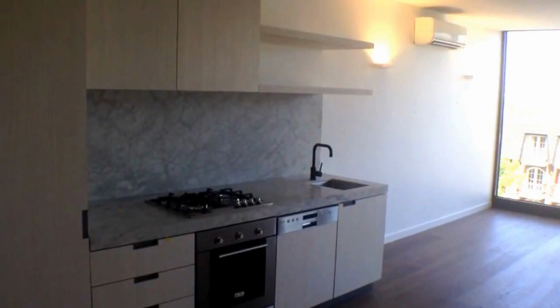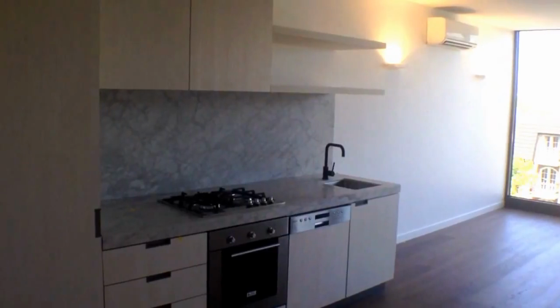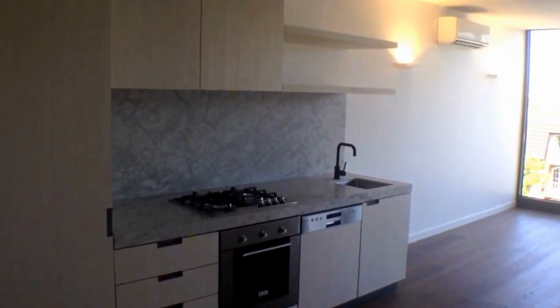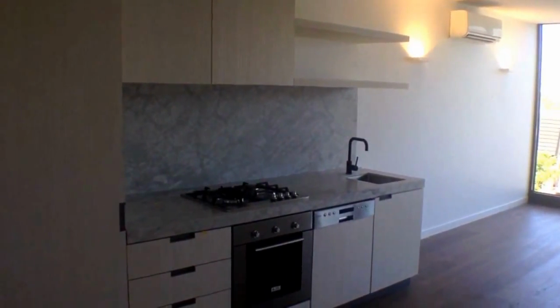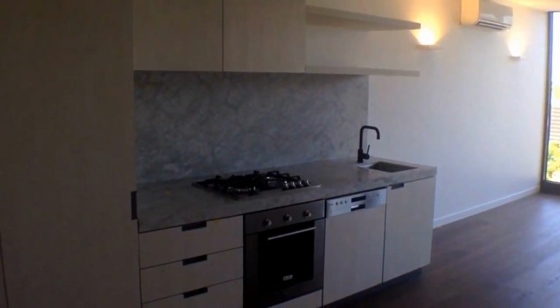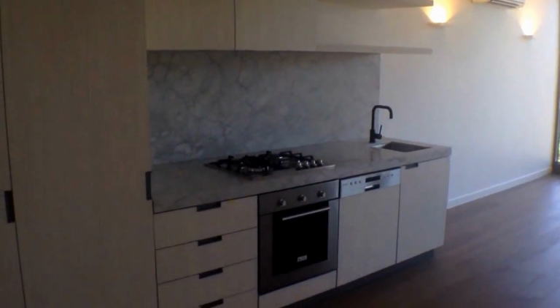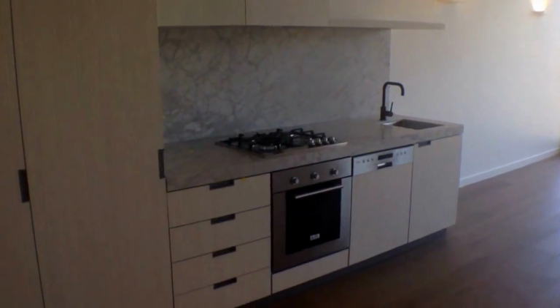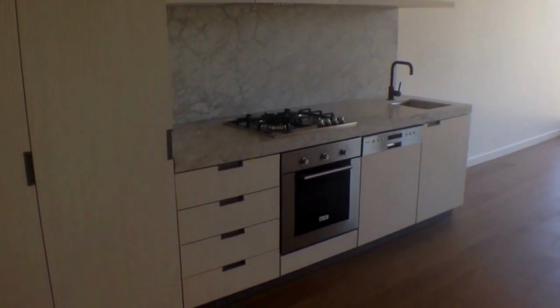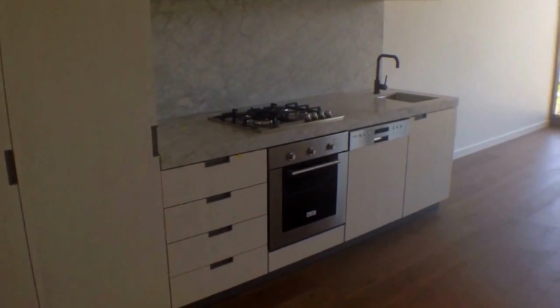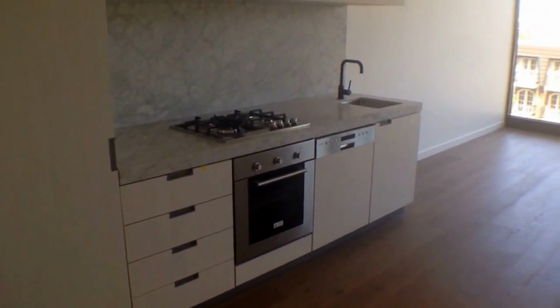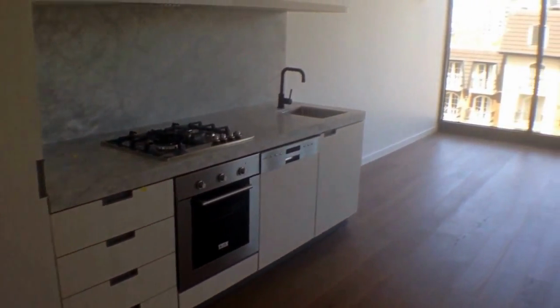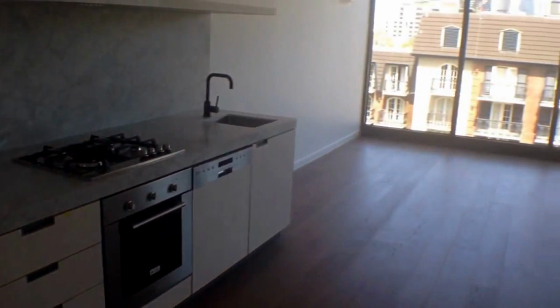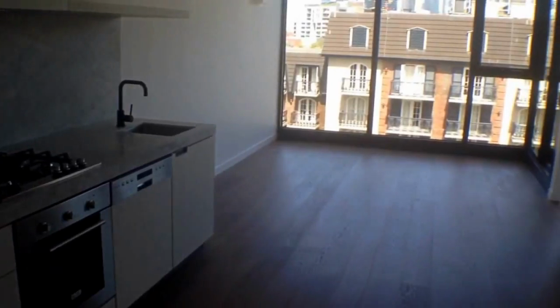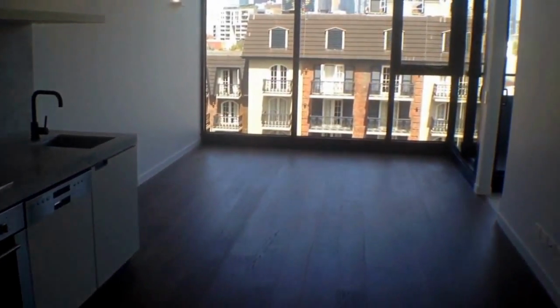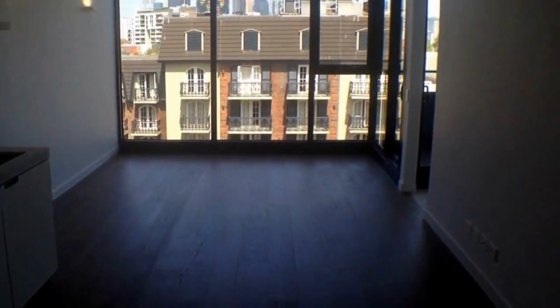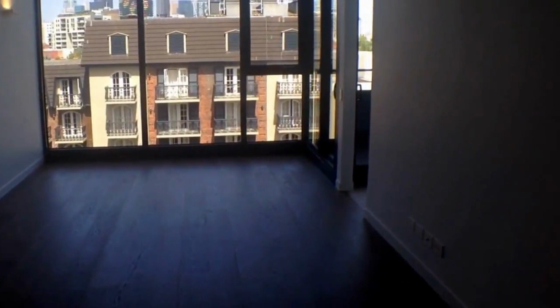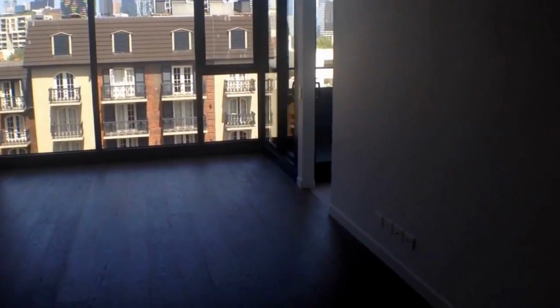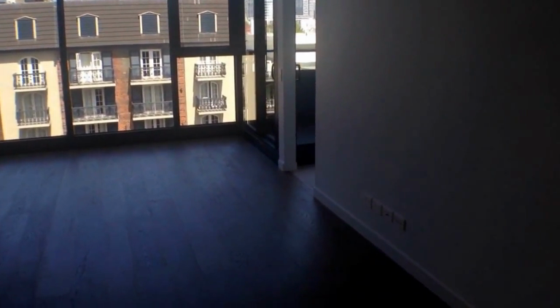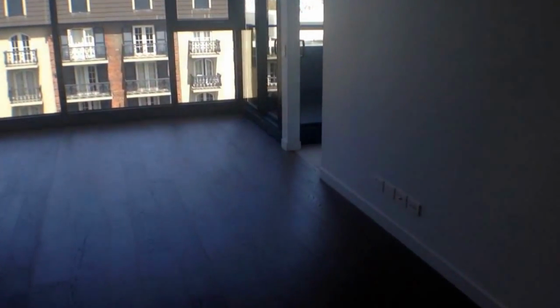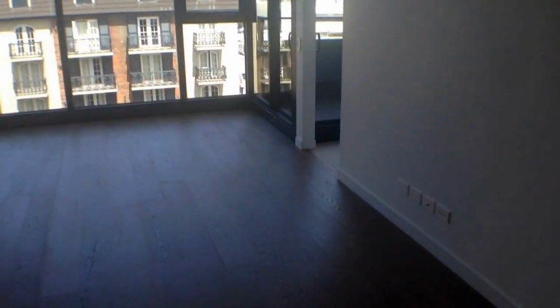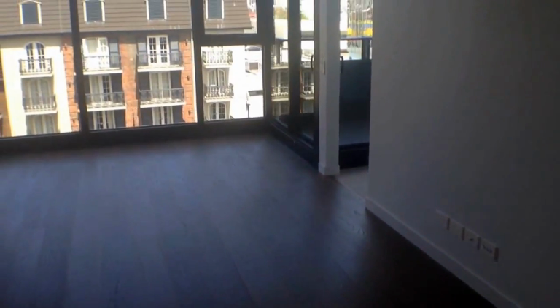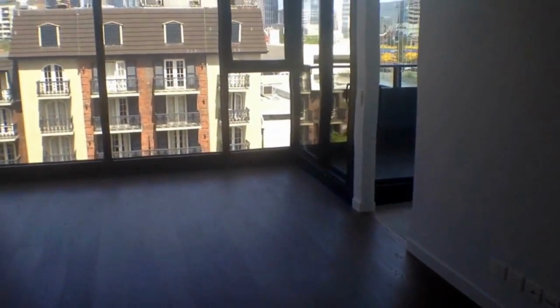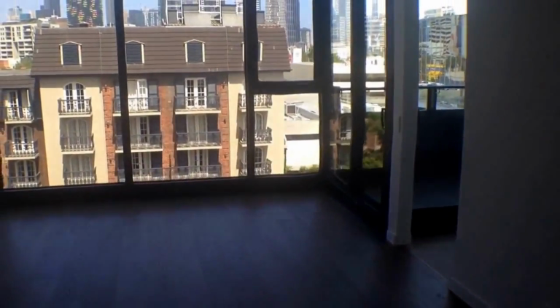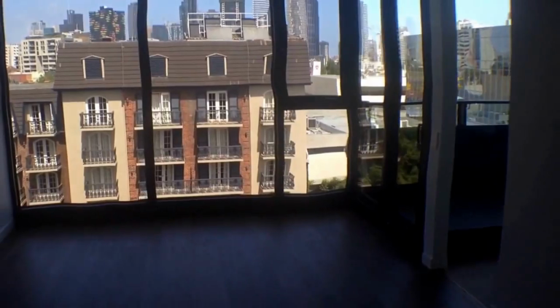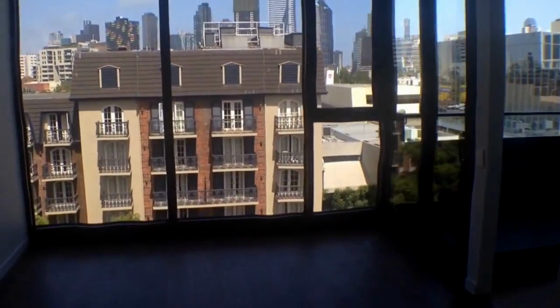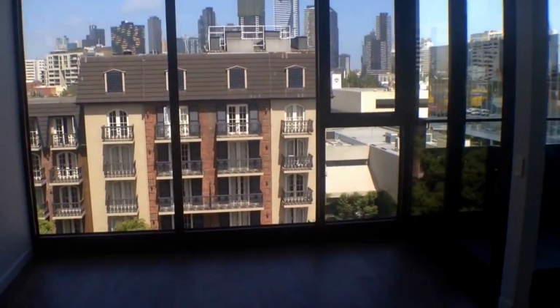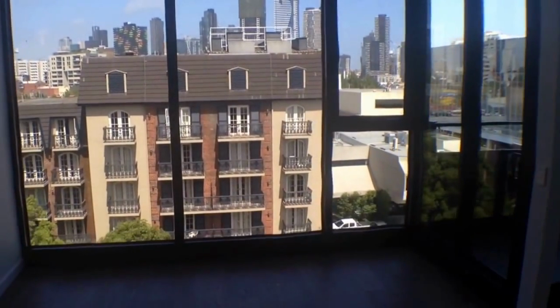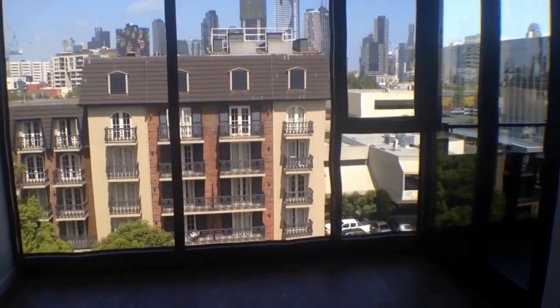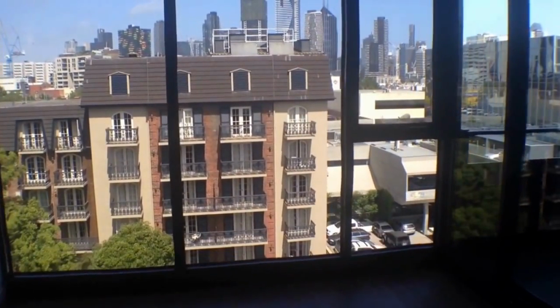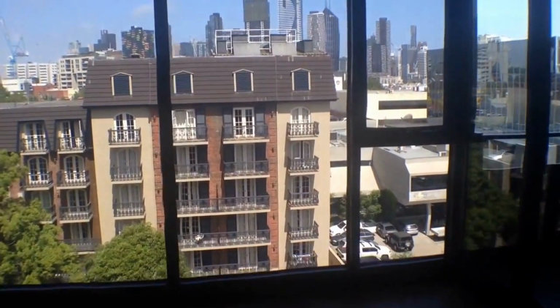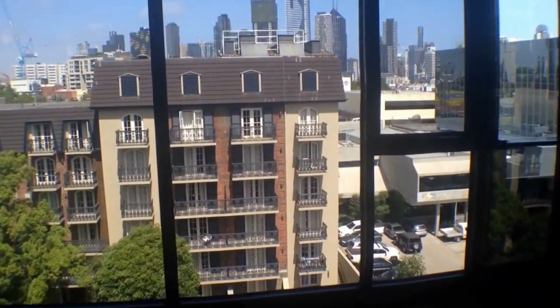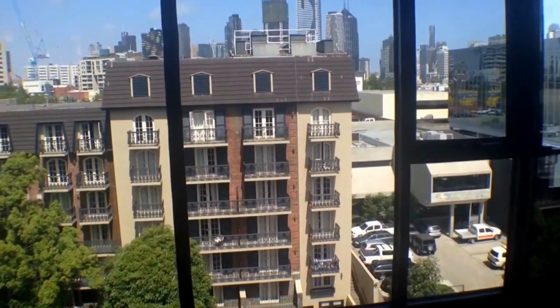Hi, my name is Stephen Fitzhimer from Melbourne Real Estate and this is the marketing video for apartment 624 at 33 Blackwood Street in North Melbourne. It's a two-bedroom, two-bathroom property with a car park and I'll take you for a tour today.